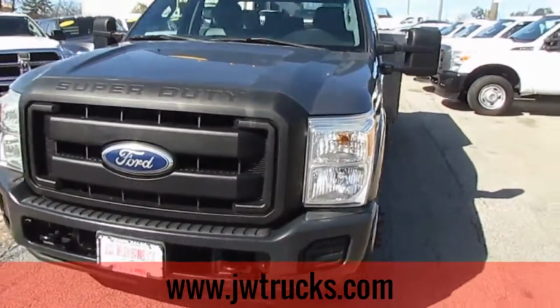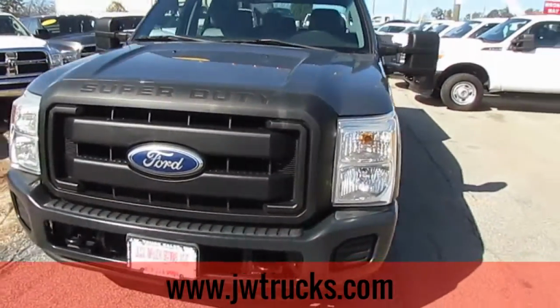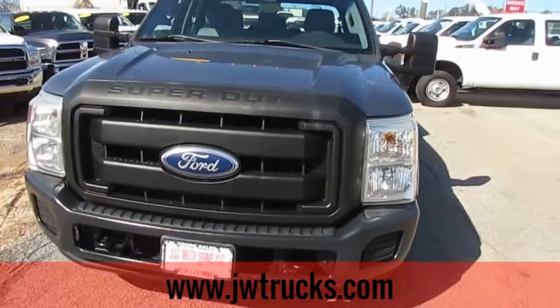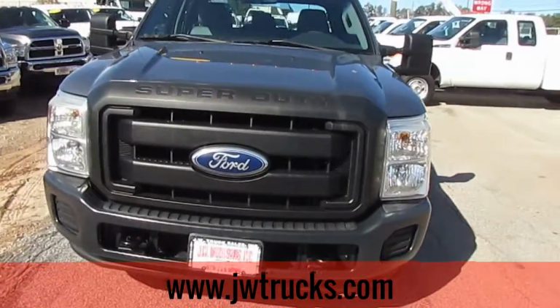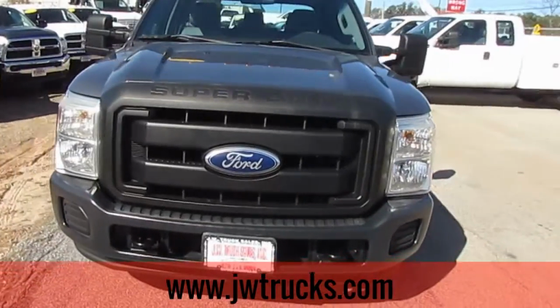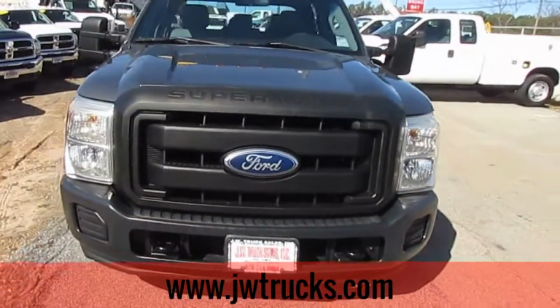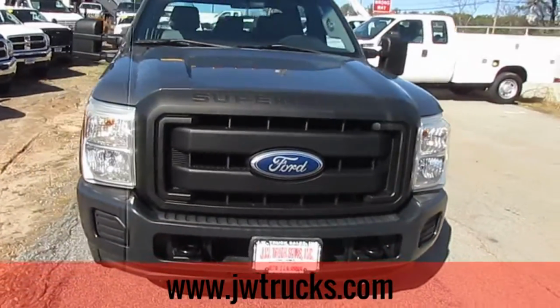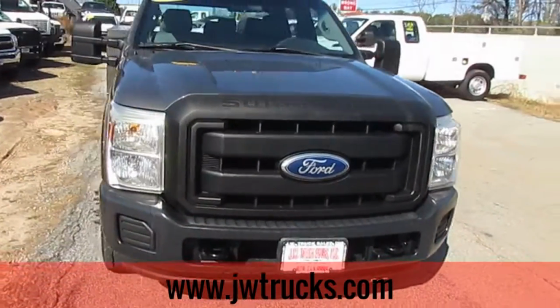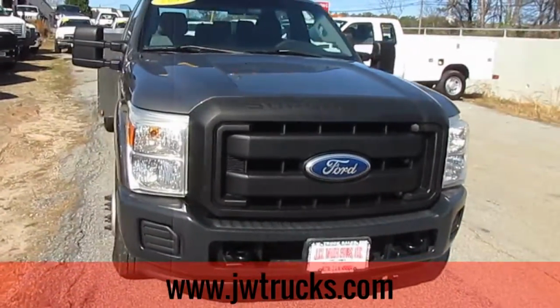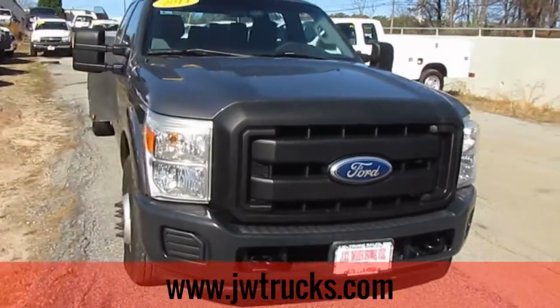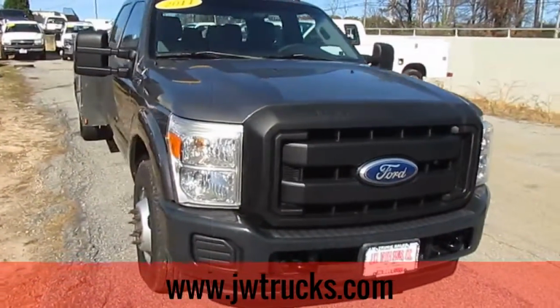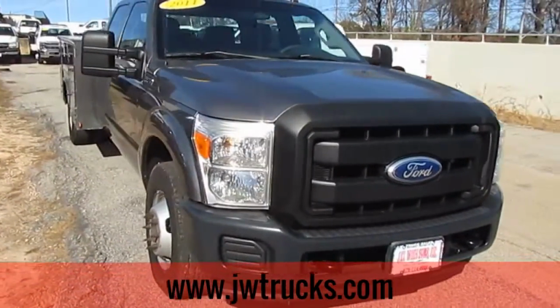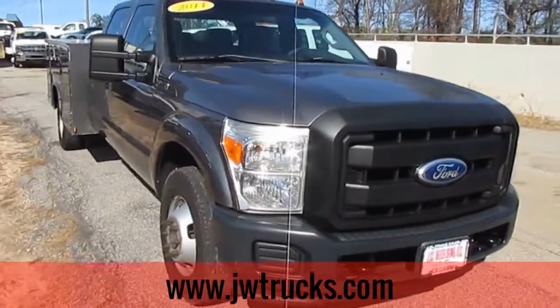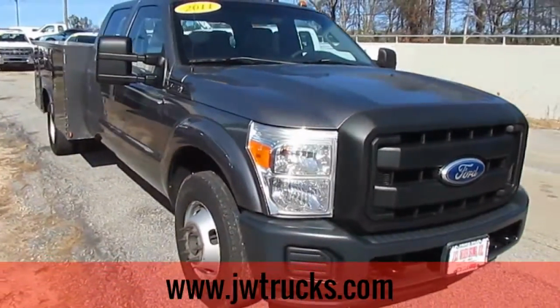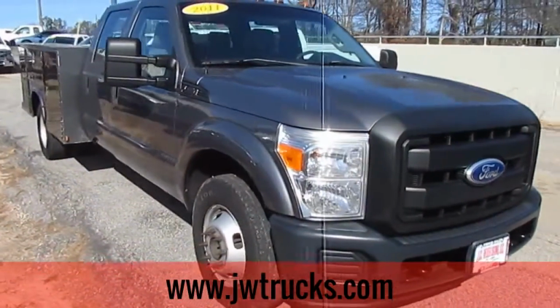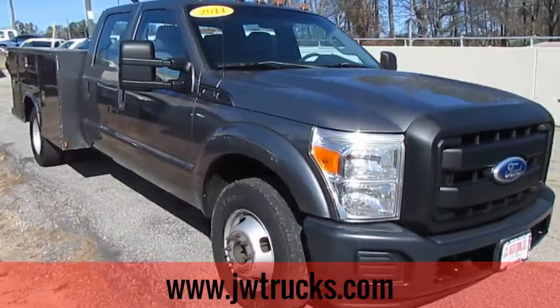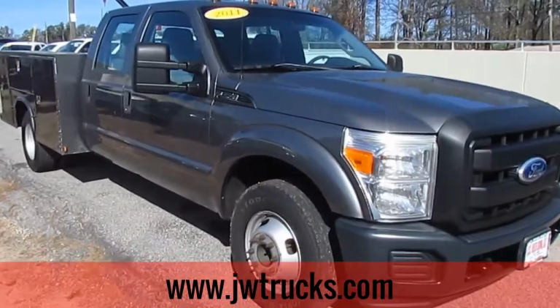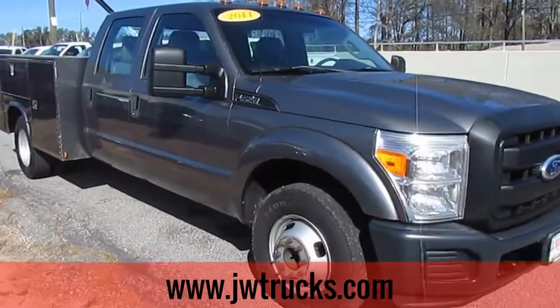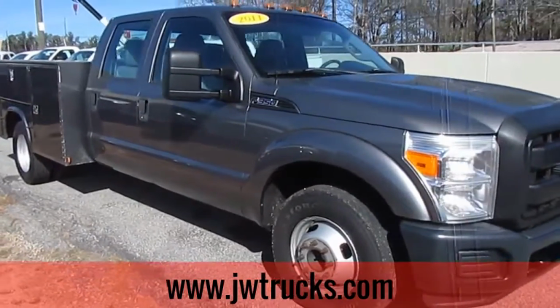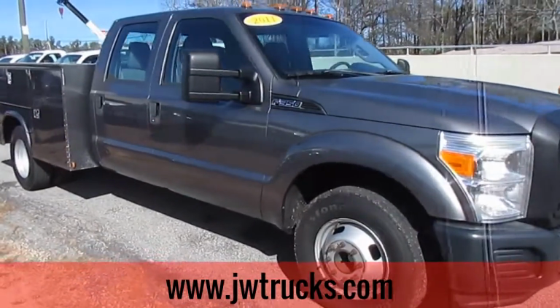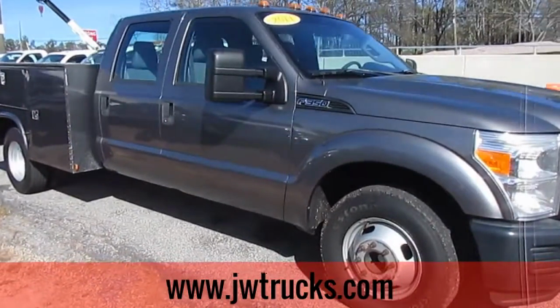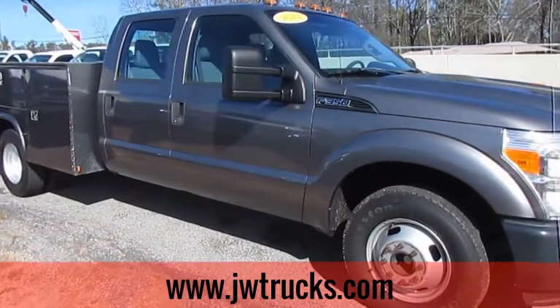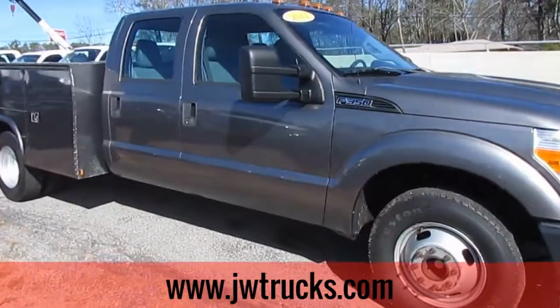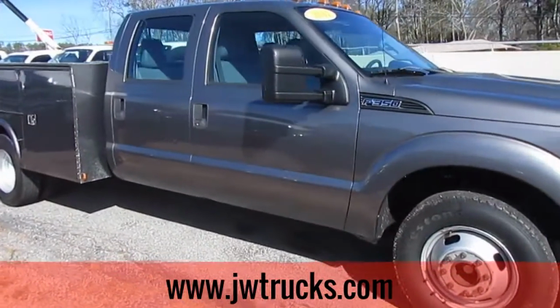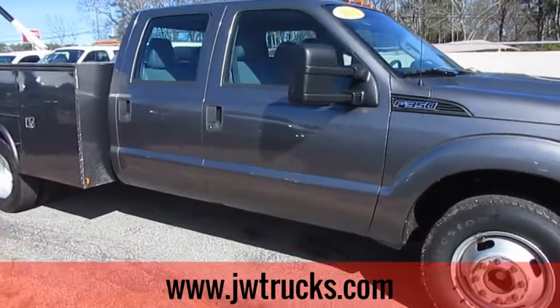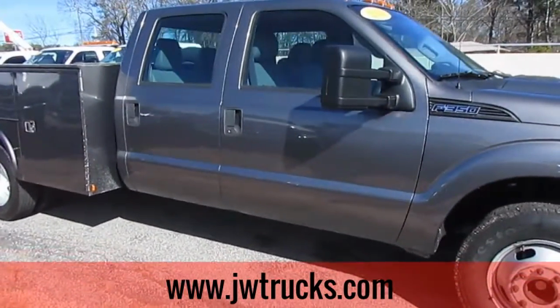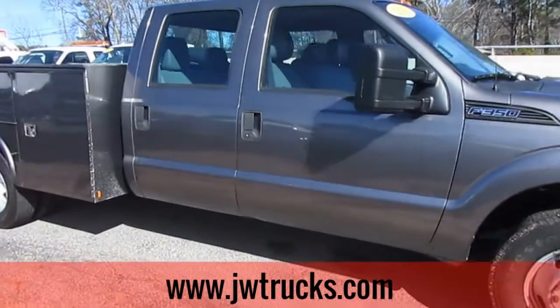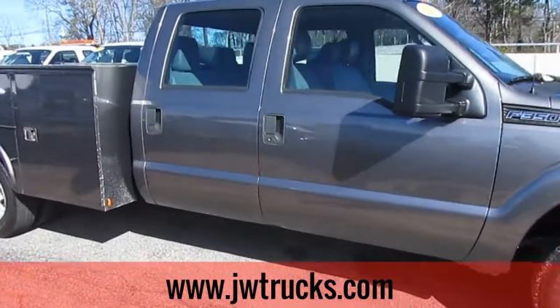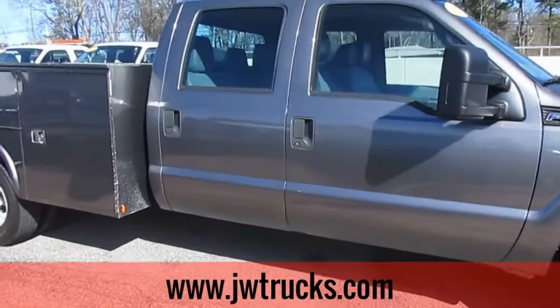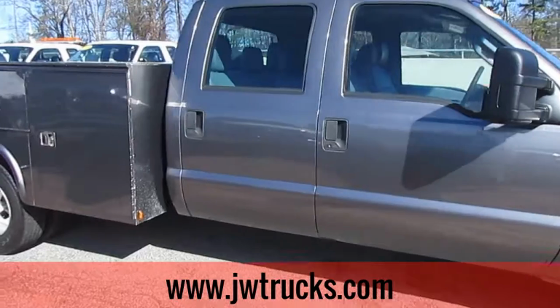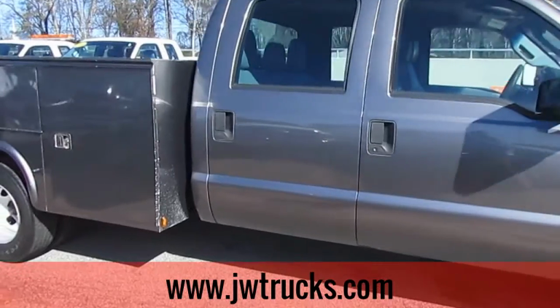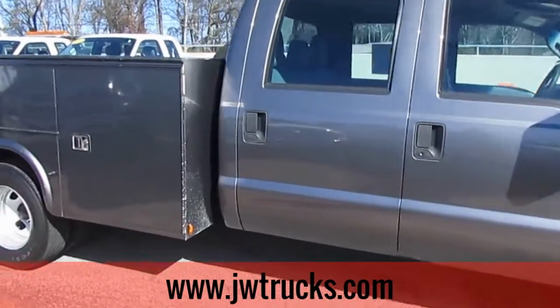Remember folks, we always have great financing options here at JW Truck Sales. Interest rates start as low as 3.75%, zero money down, 100% financing. We have options on commercial loans, no payments for 6 months.